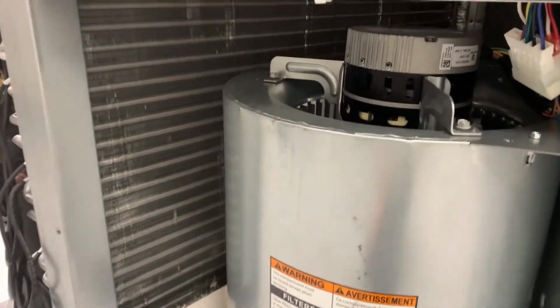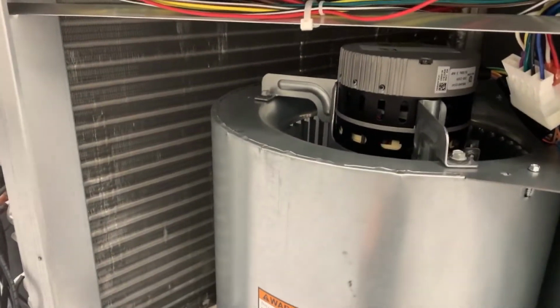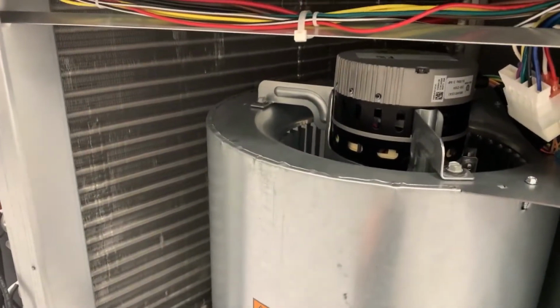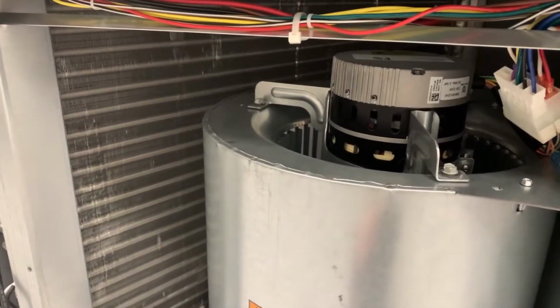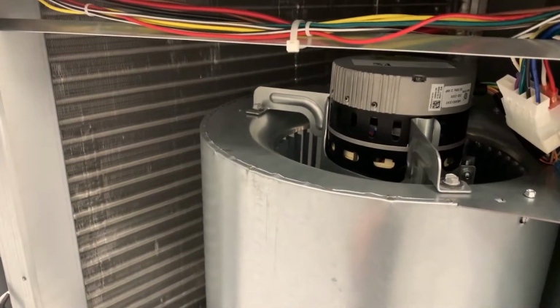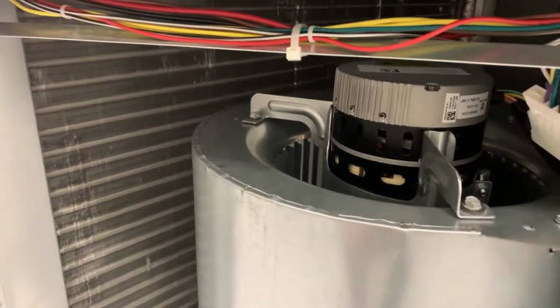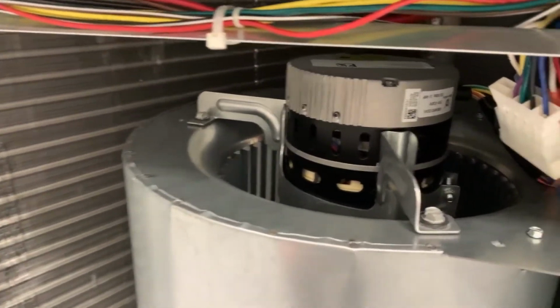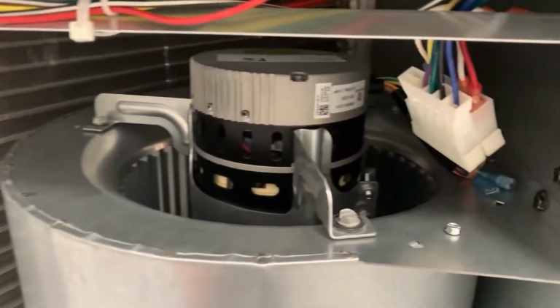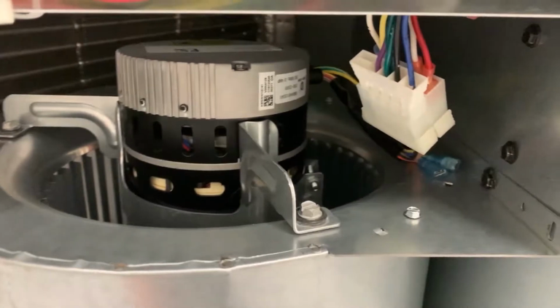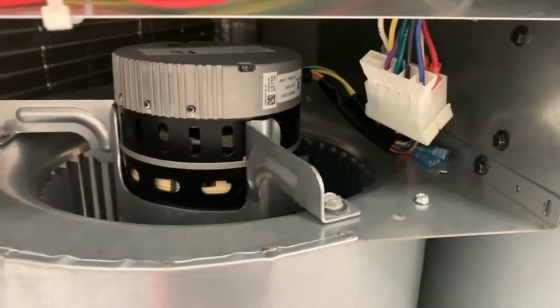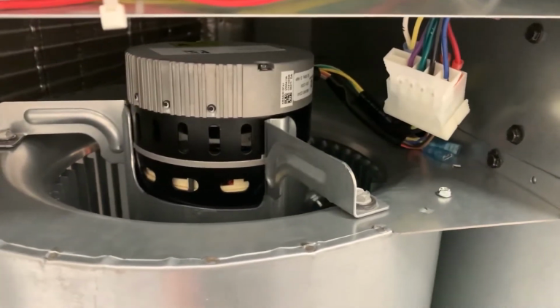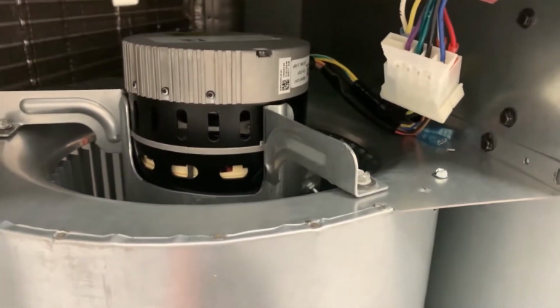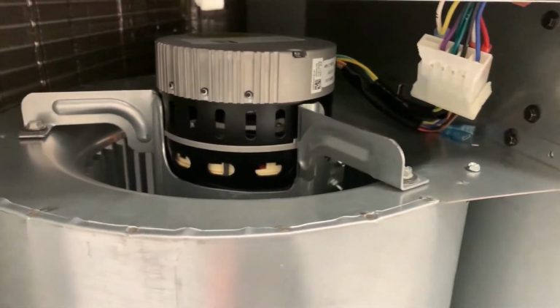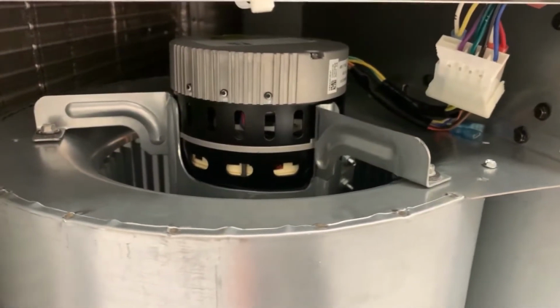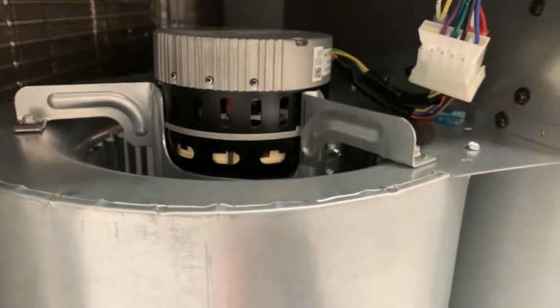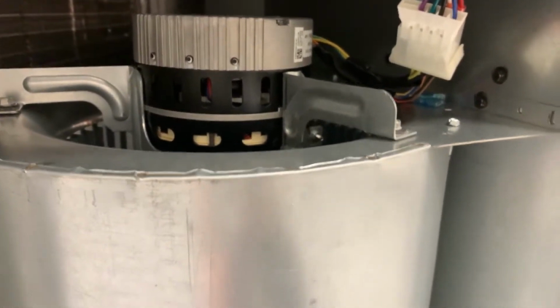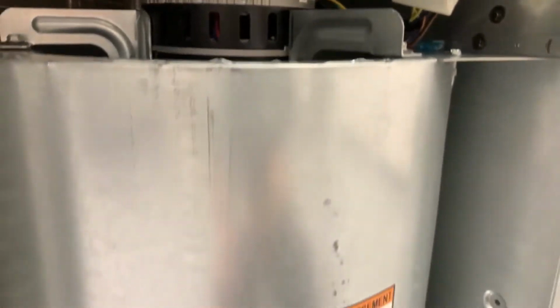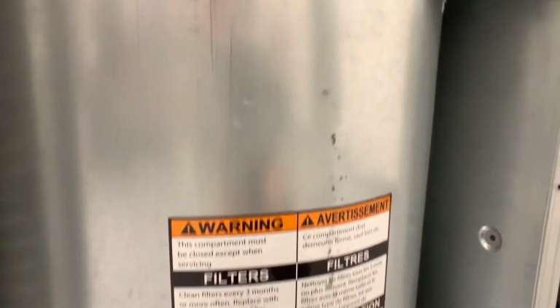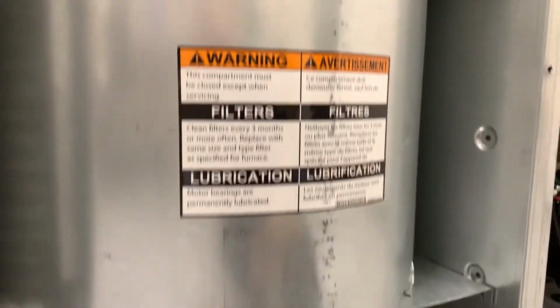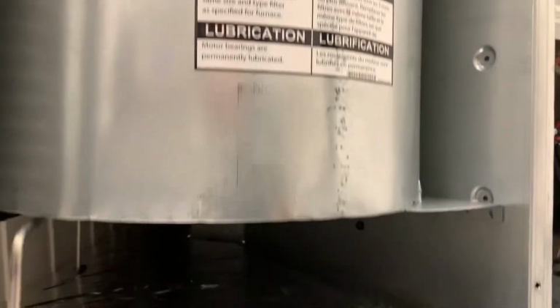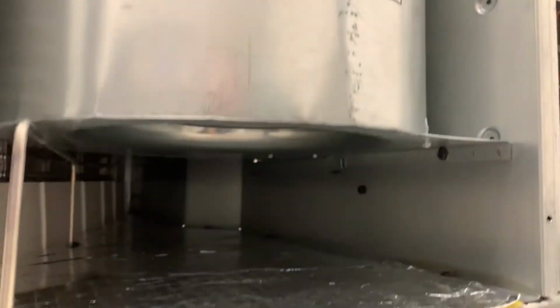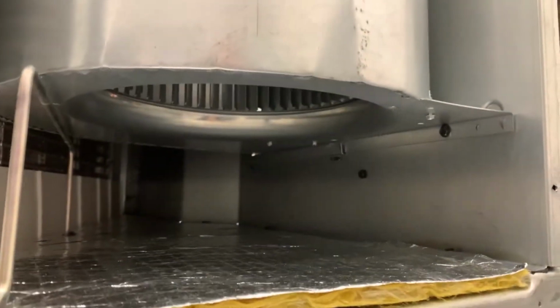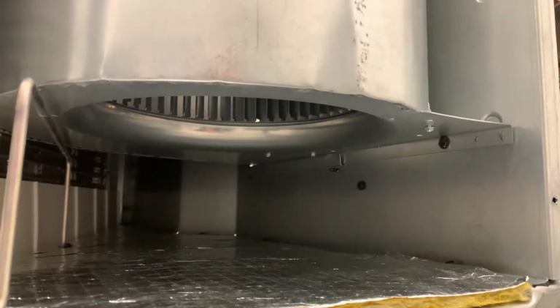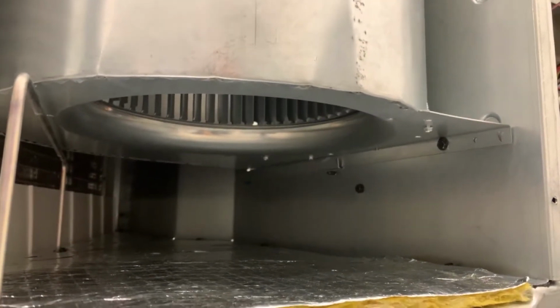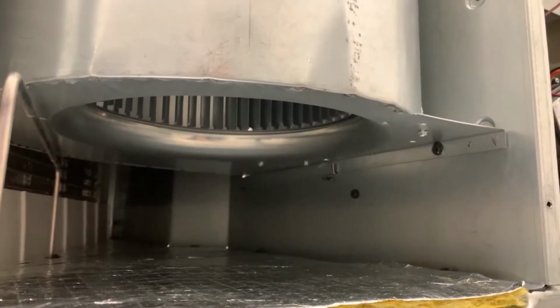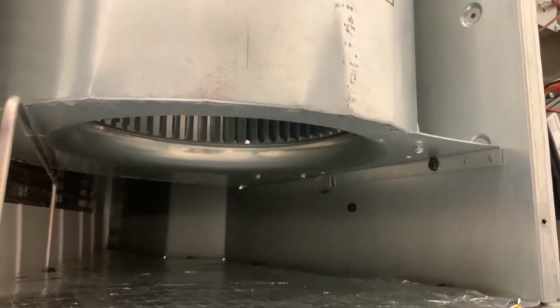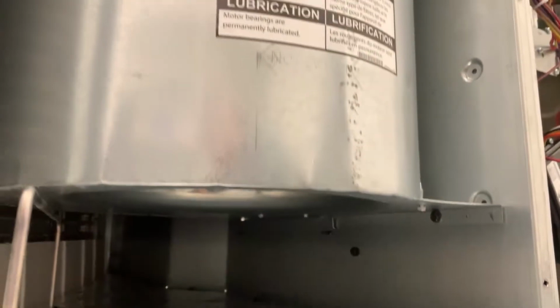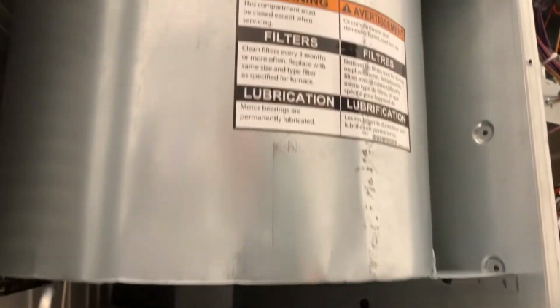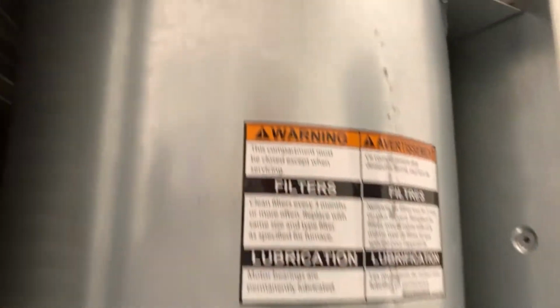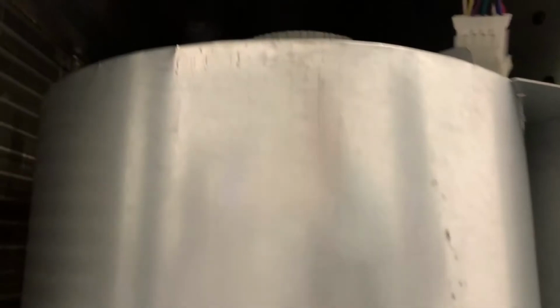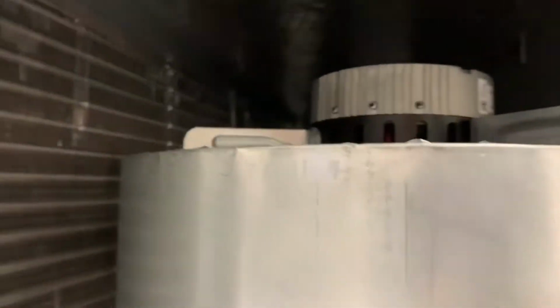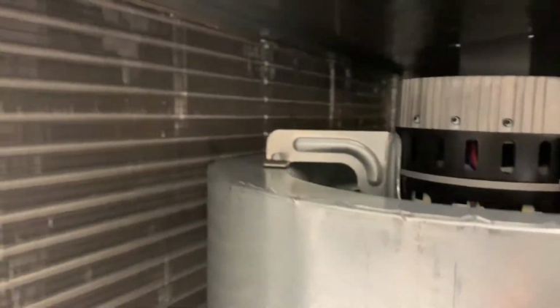The next generation high efficiency direct drive five-speed ECM blower delivers more airflow for increased static performance. Two easily accessible 5/16 screws hold the blower in its track, making removal for cleaning quick and easy for the technician.